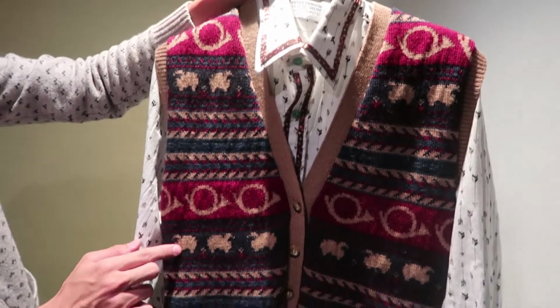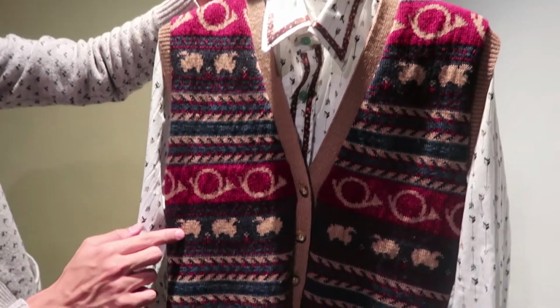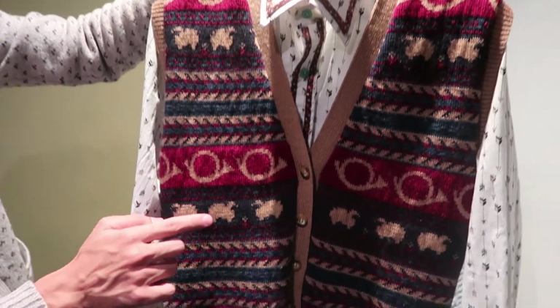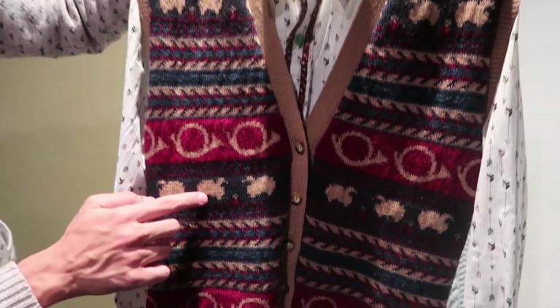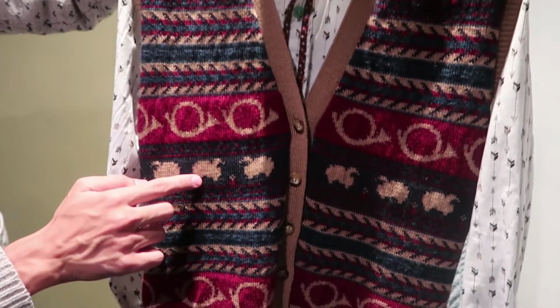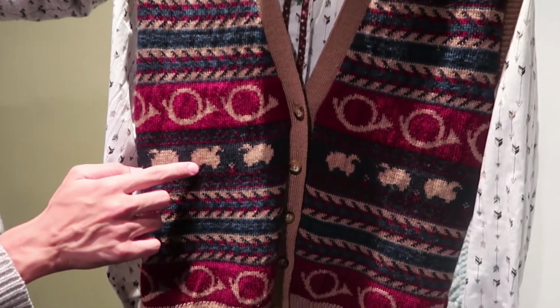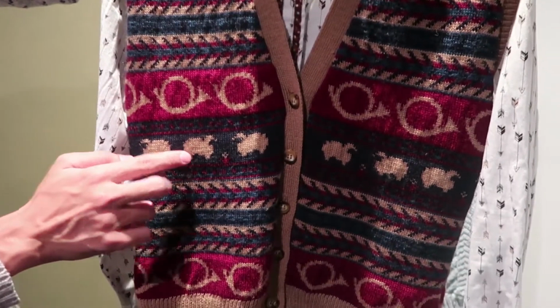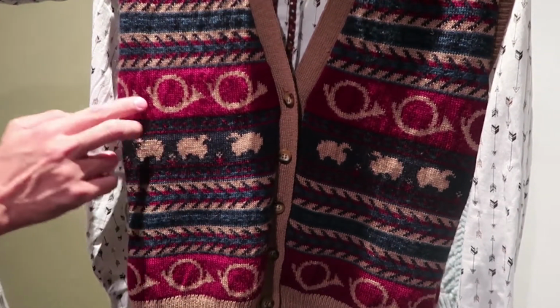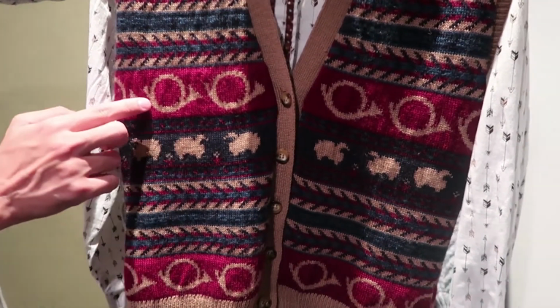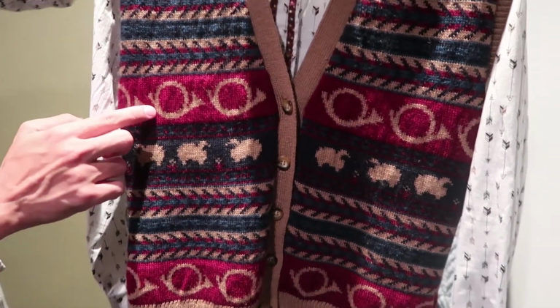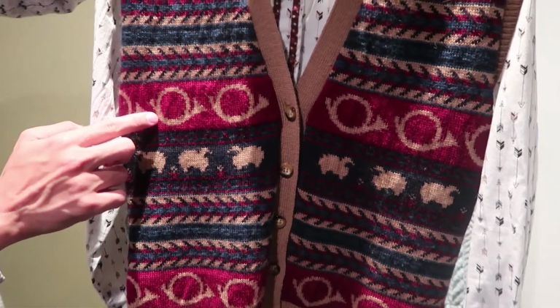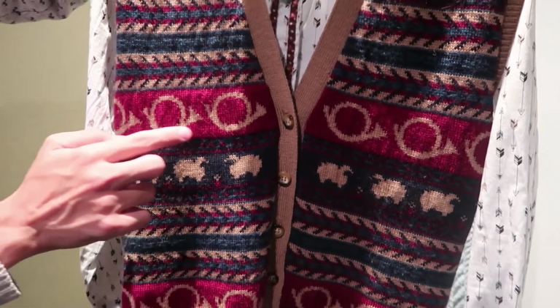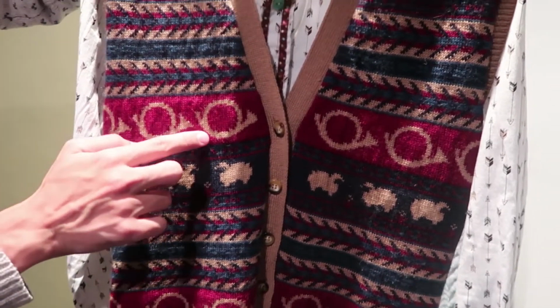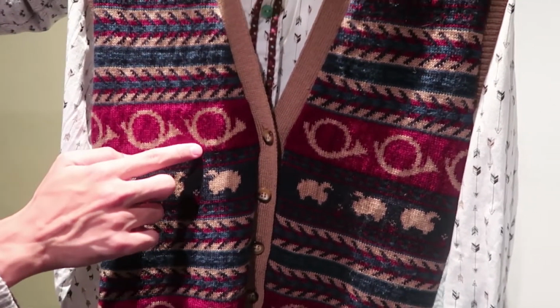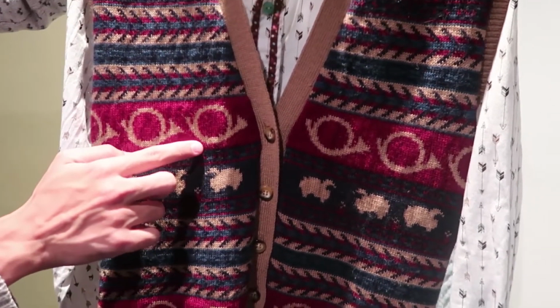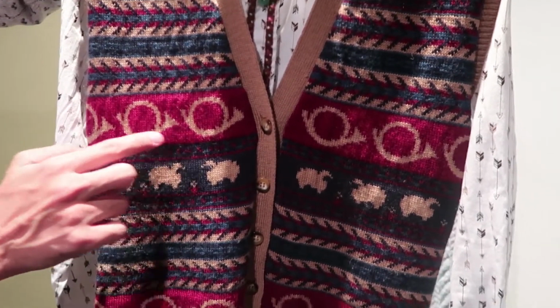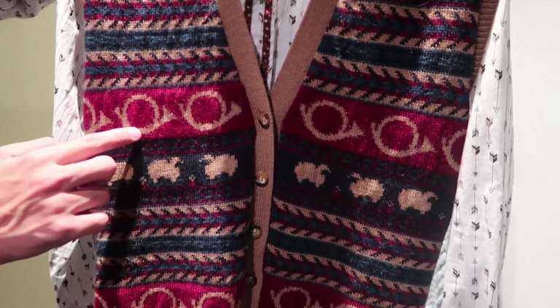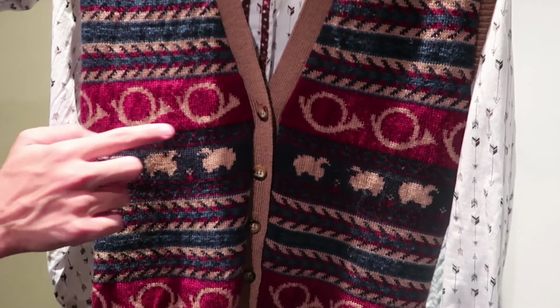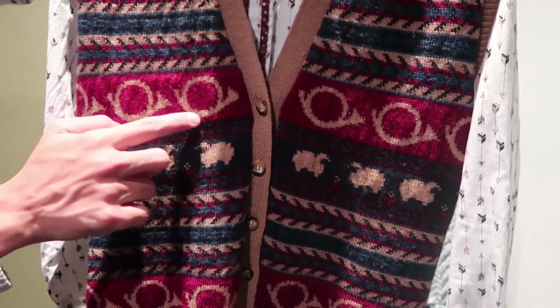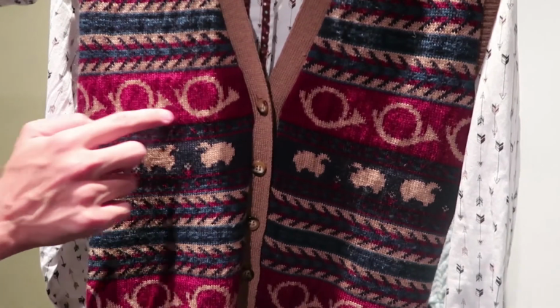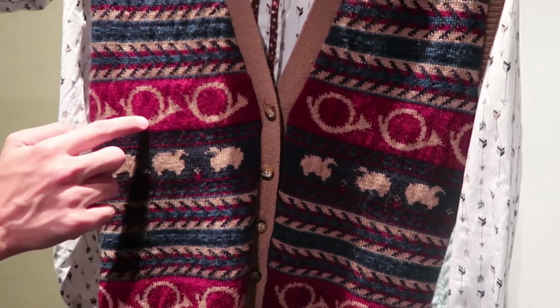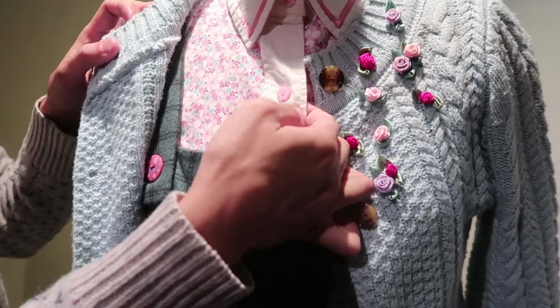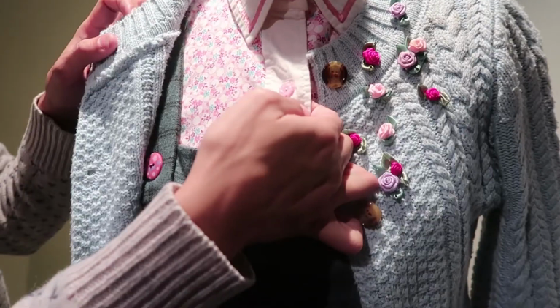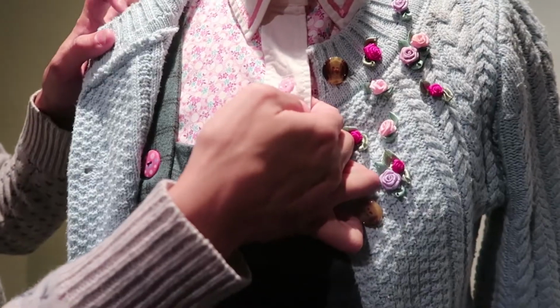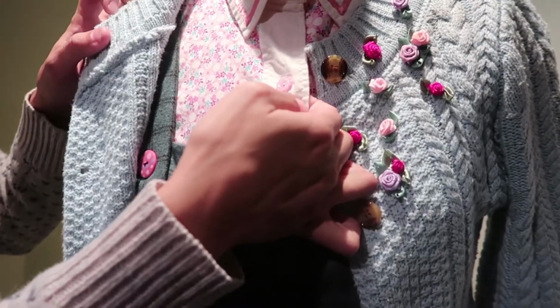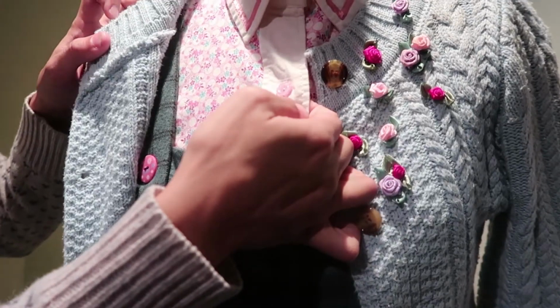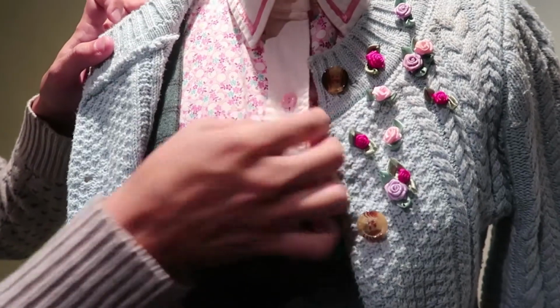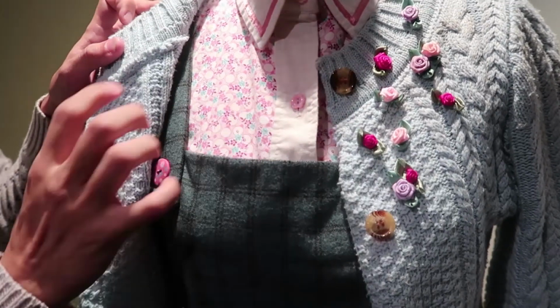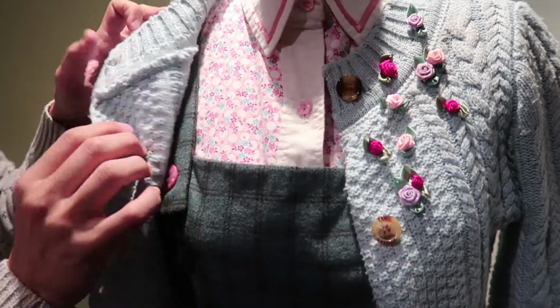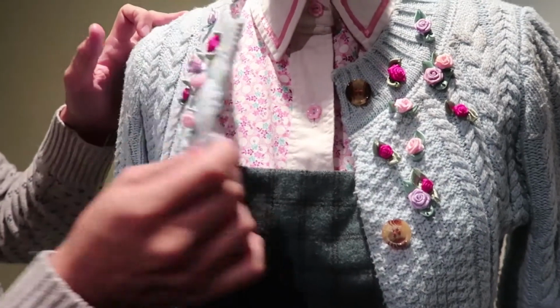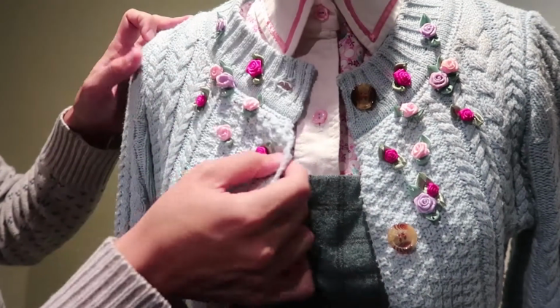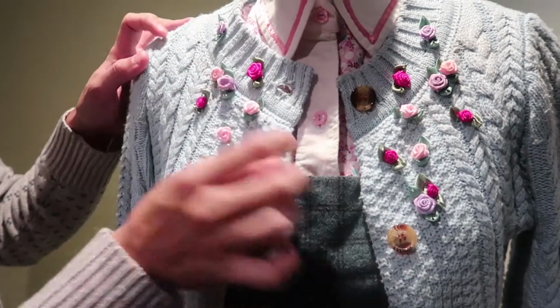If you look at Hansel's sweater vests, there are little sheep on them. There are little bugles. Gretel has a lot of bows, little roses.